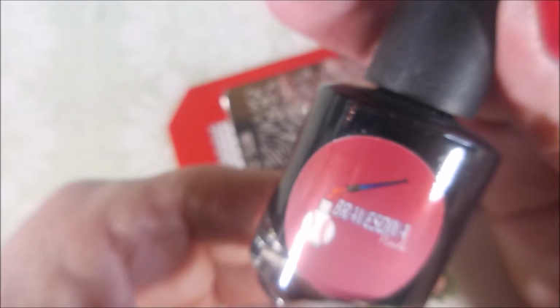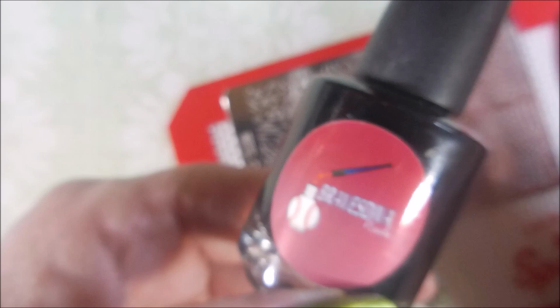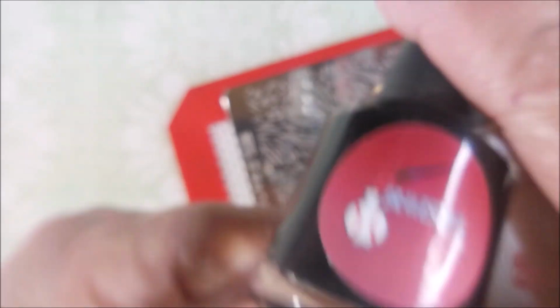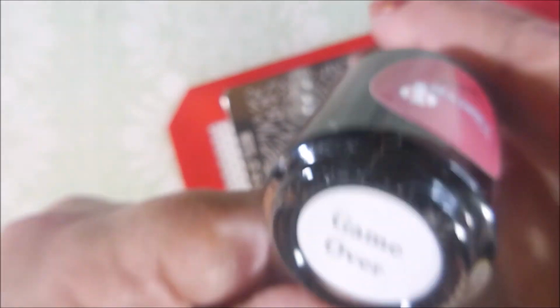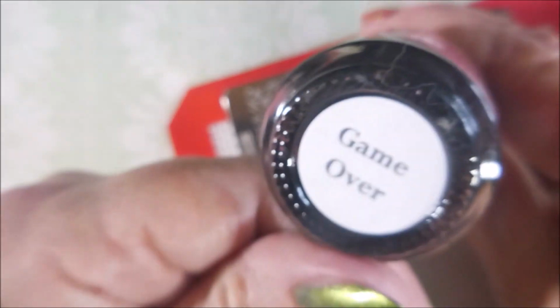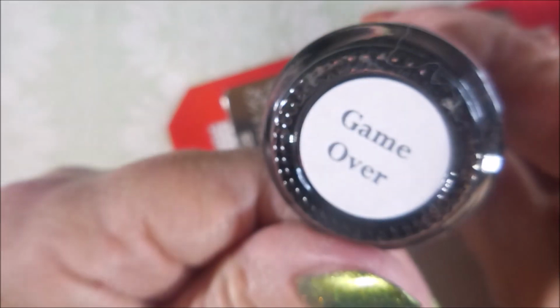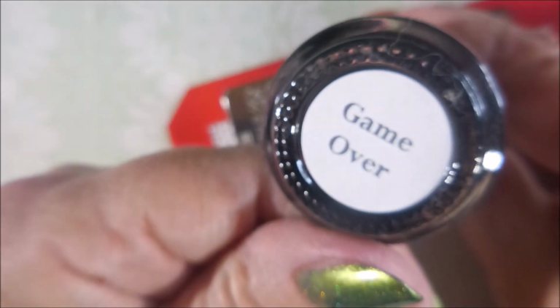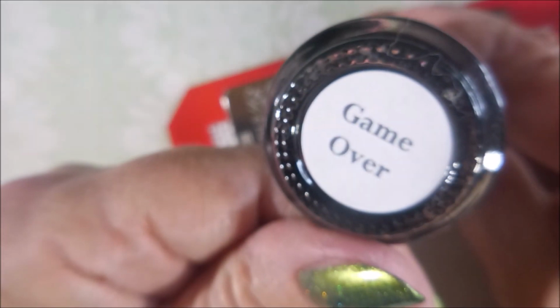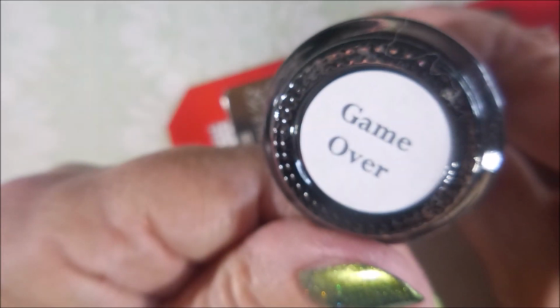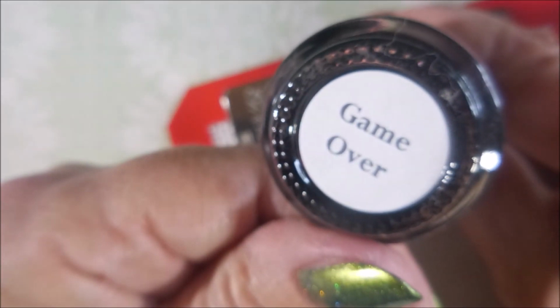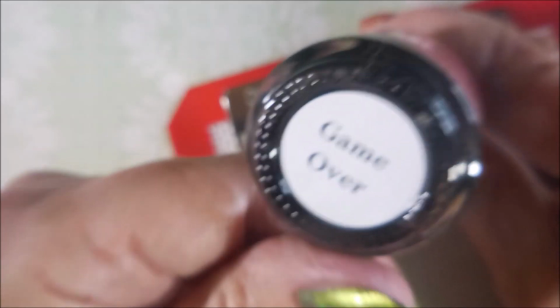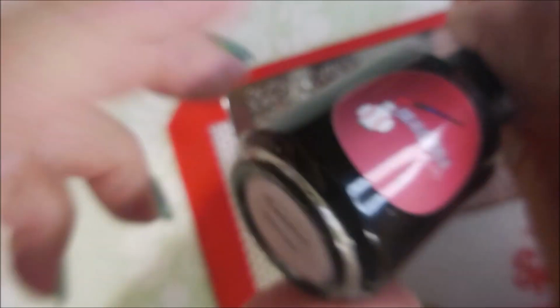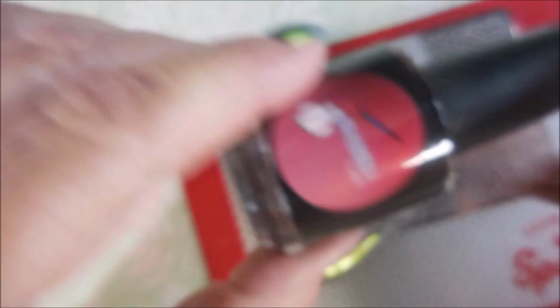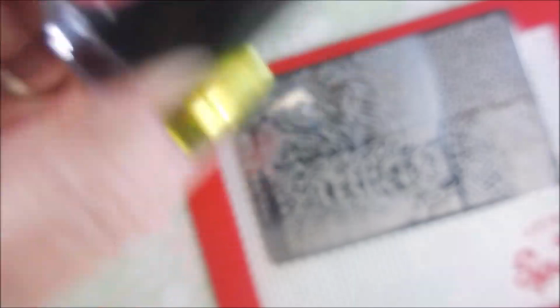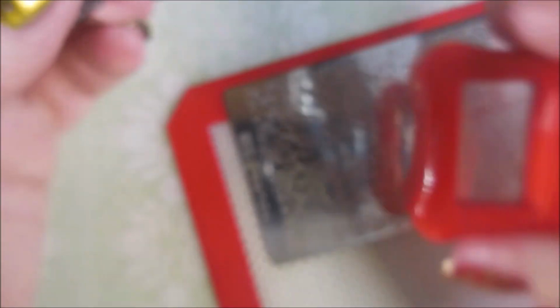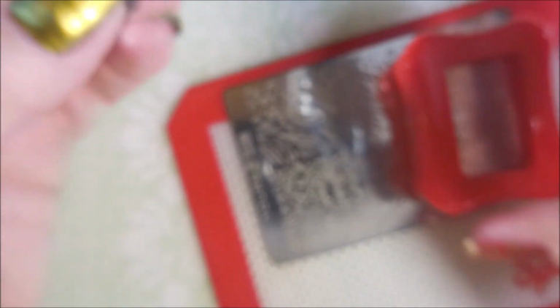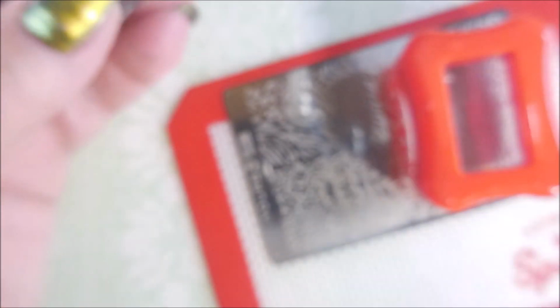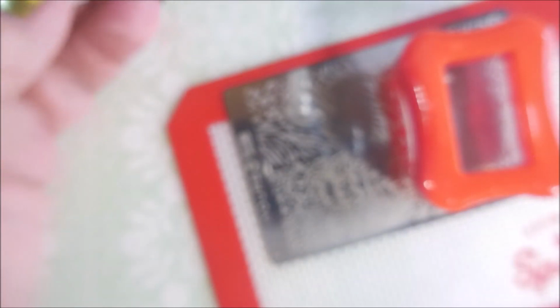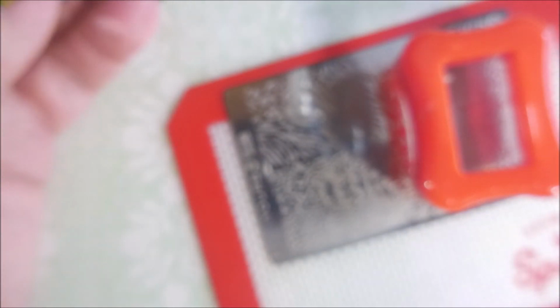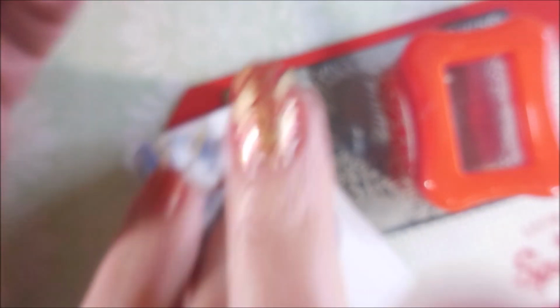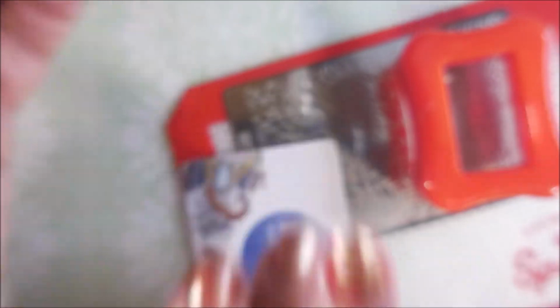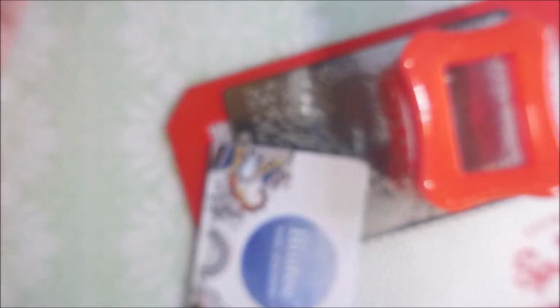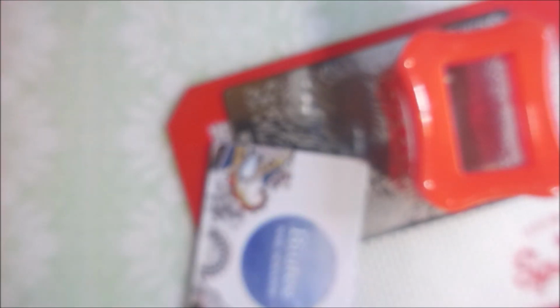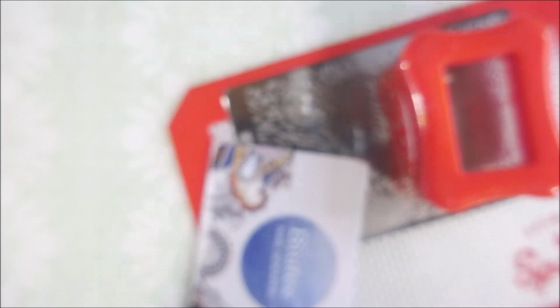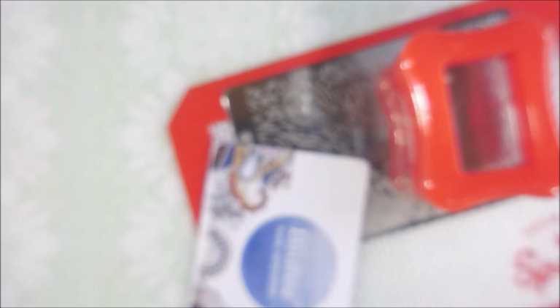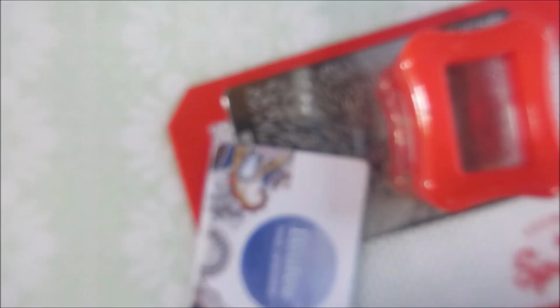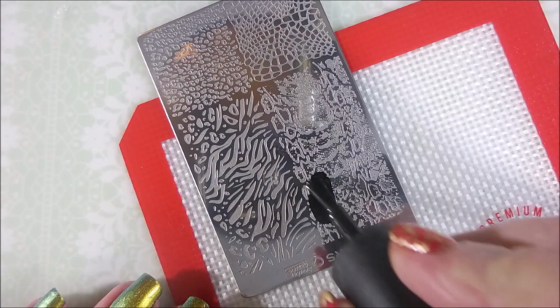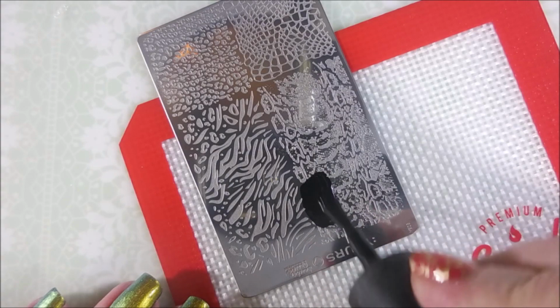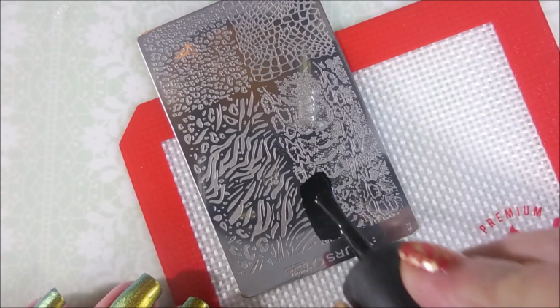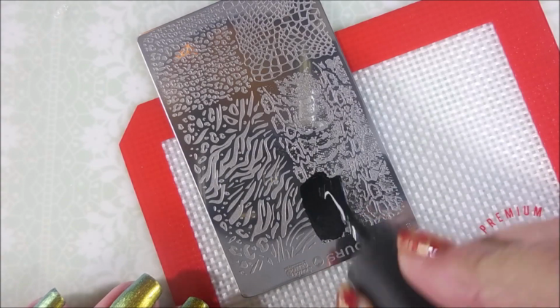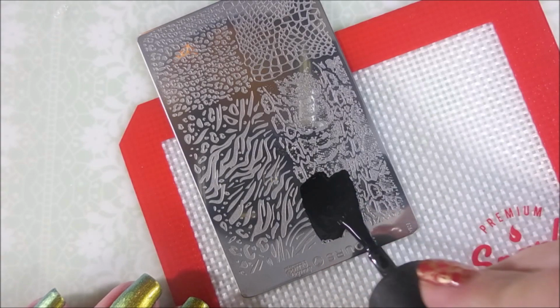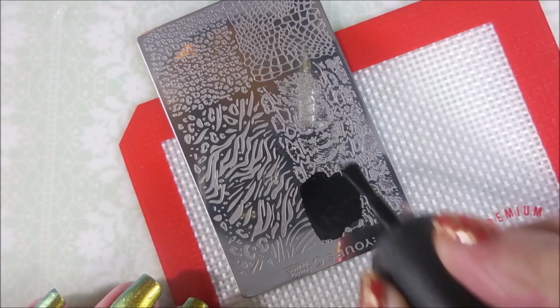I've got out Braves Diva and this is Game Over — it's now called Shutout. I've got my Conad Stamper and Beauty Scraper out and ready to go.